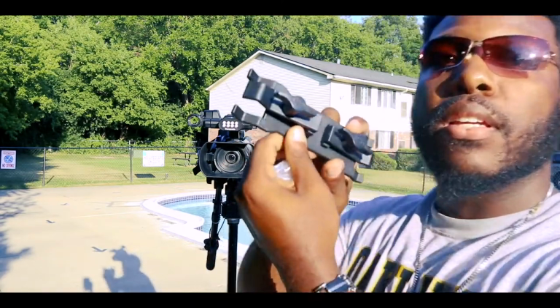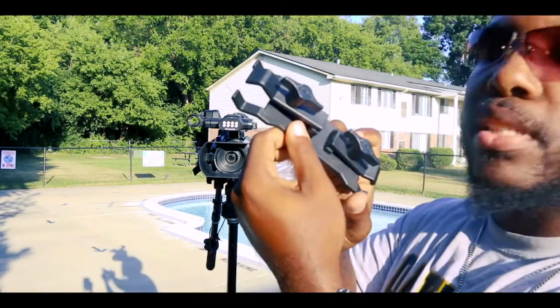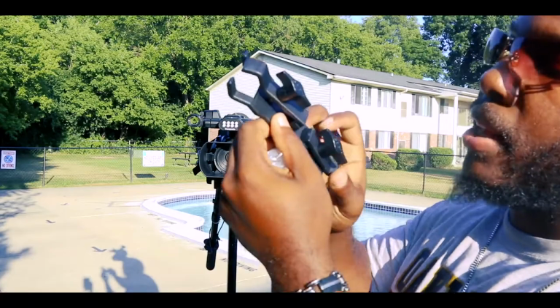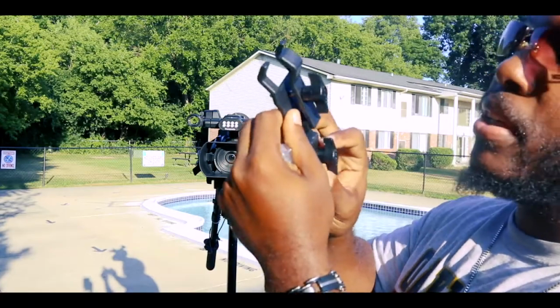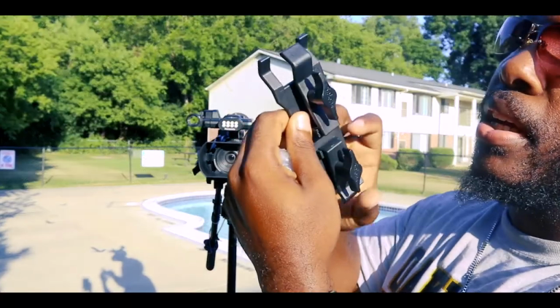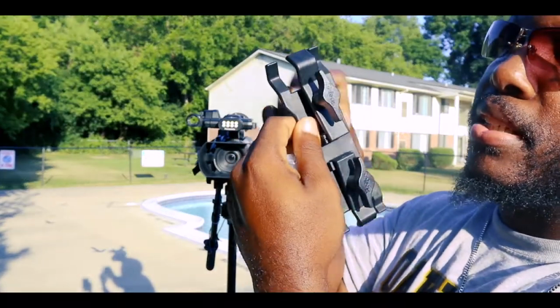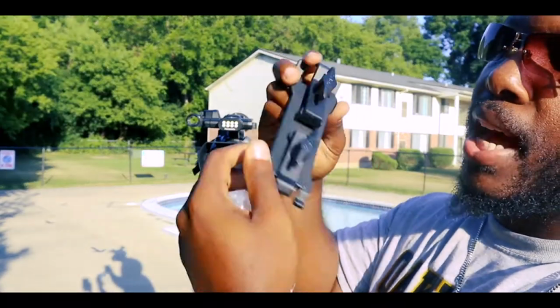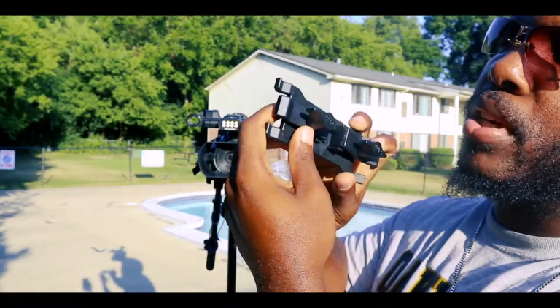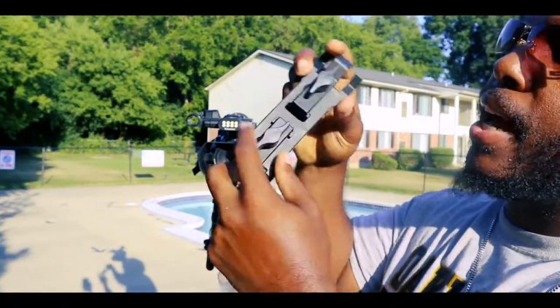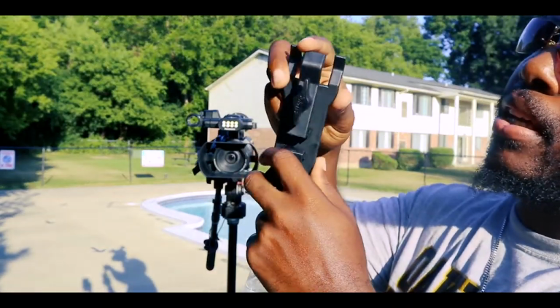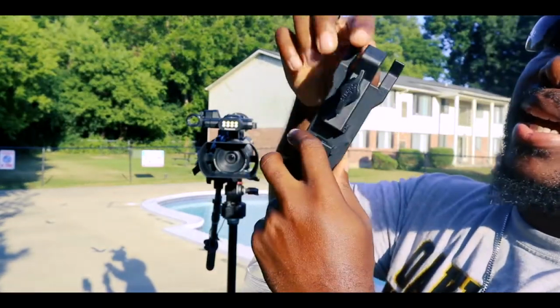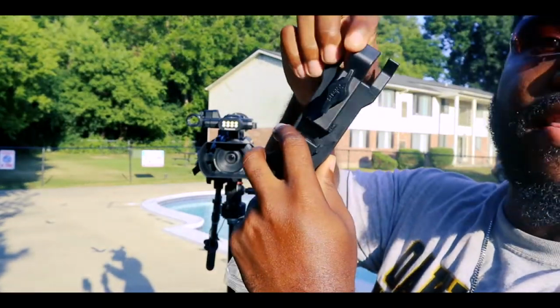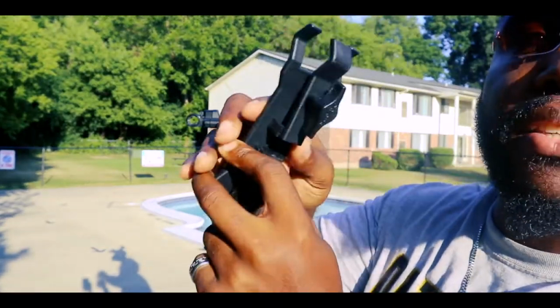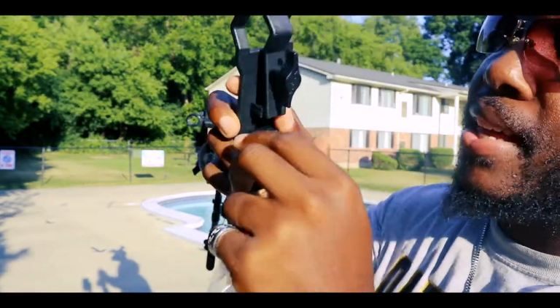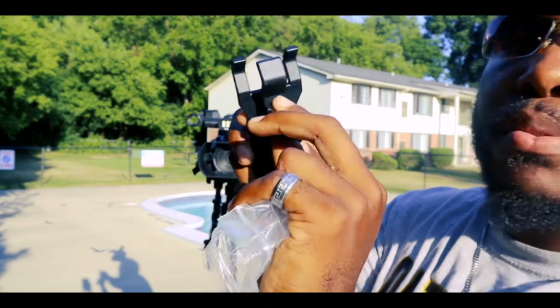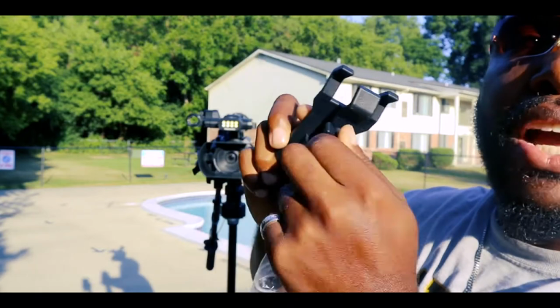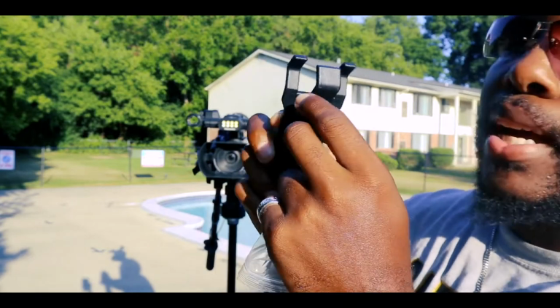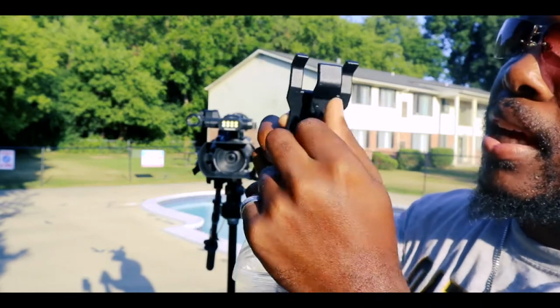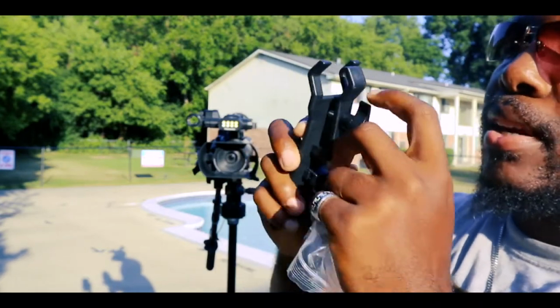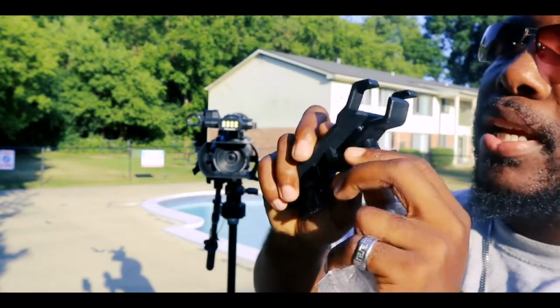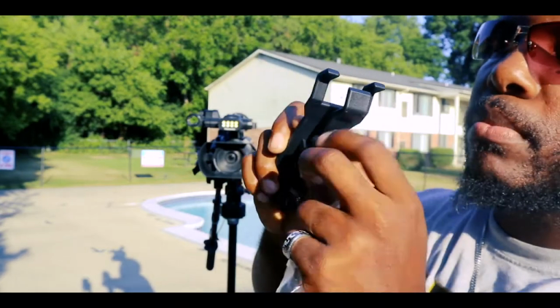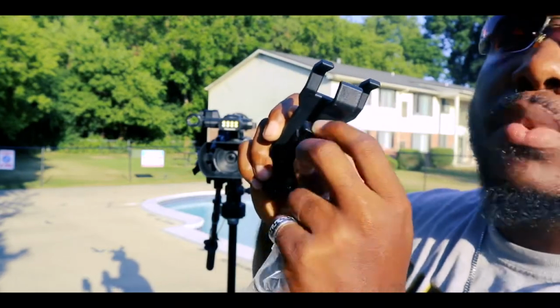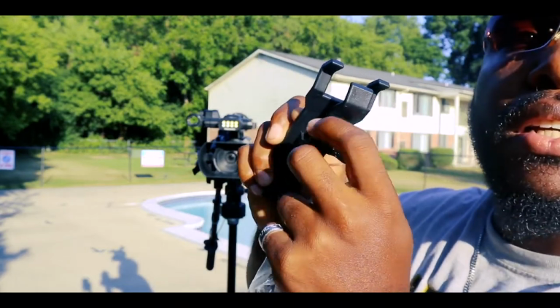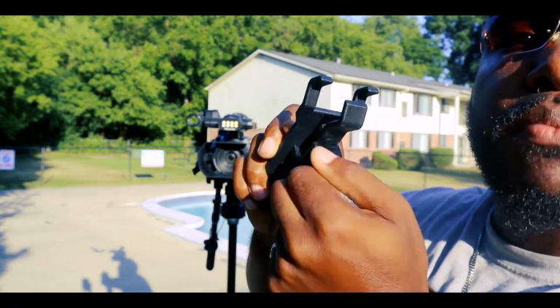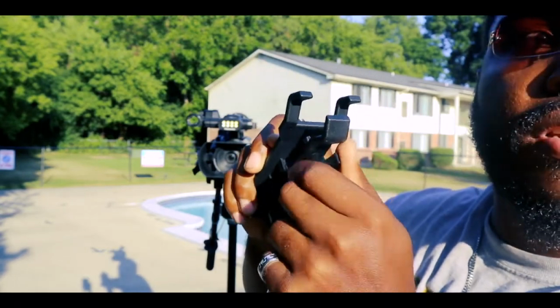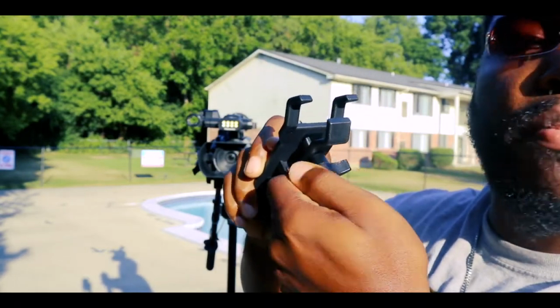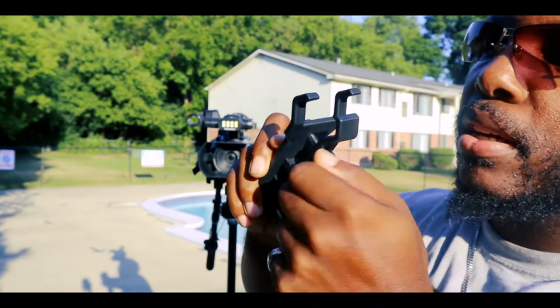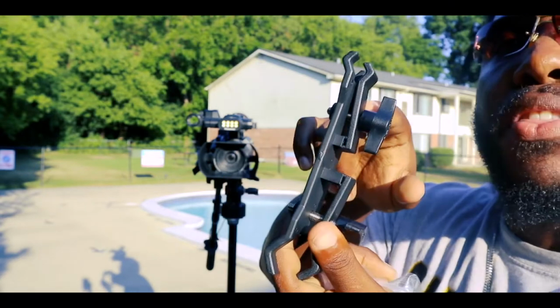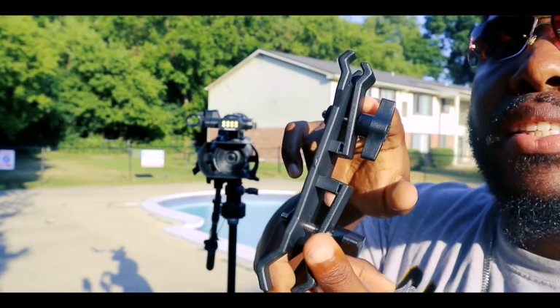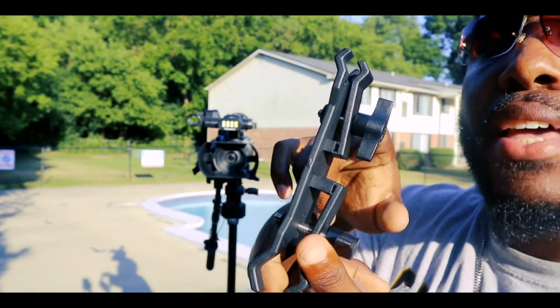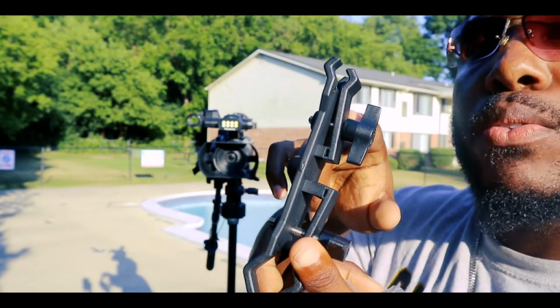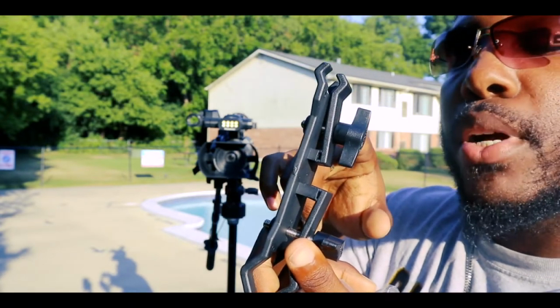As you can see, my clip is double-sided. One side is the side that clips to the tripod — I can open it up just by twisting it open here. The other side is the side that holds the umbrella.